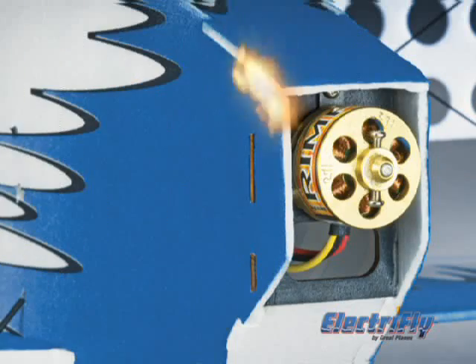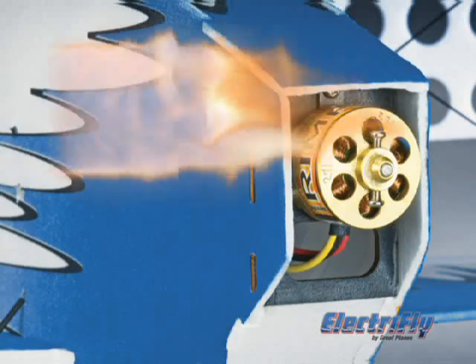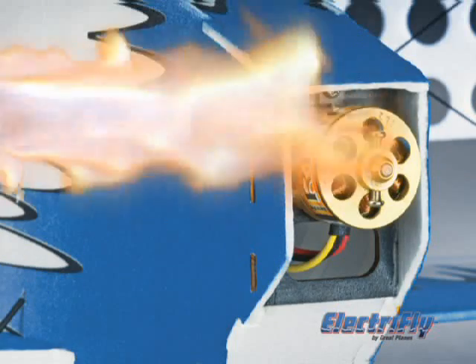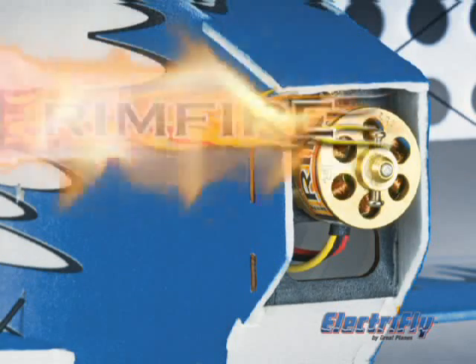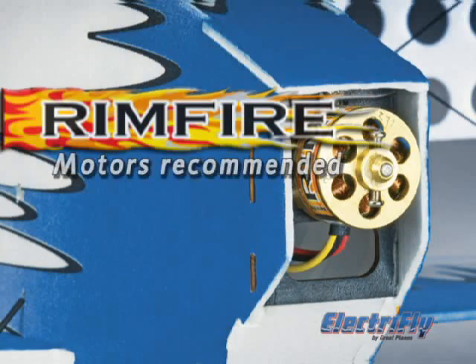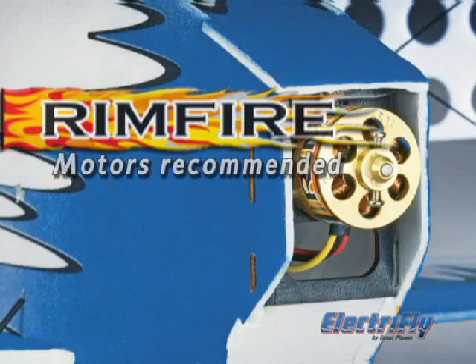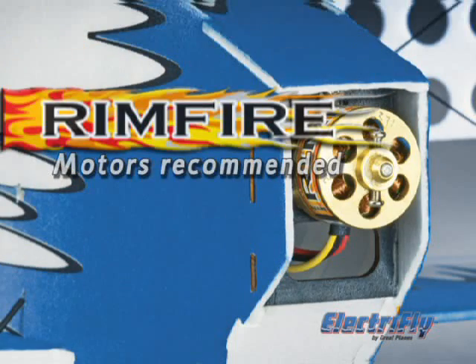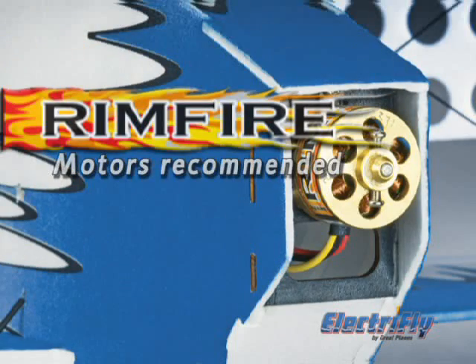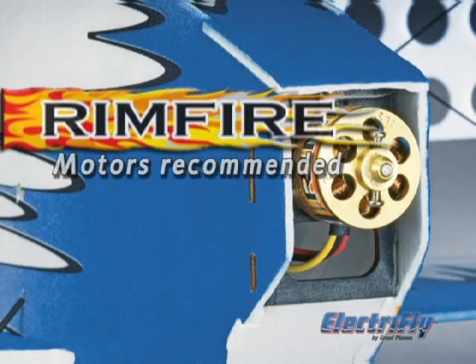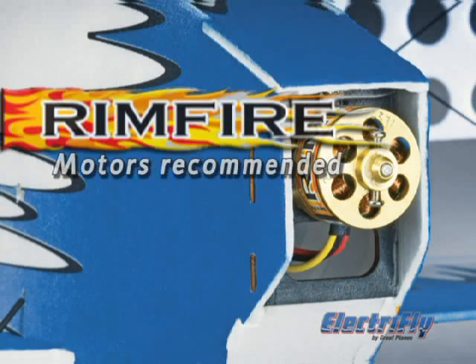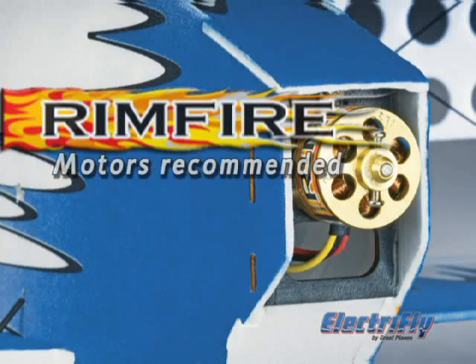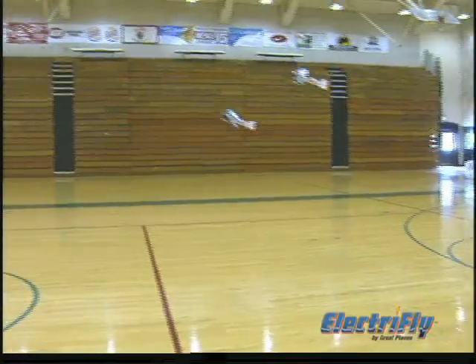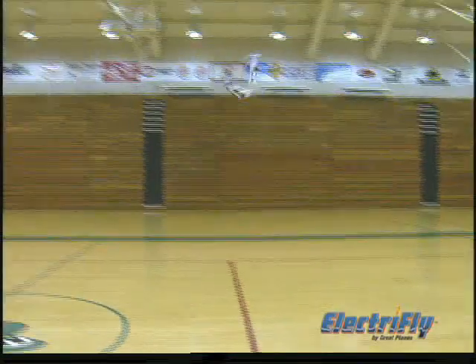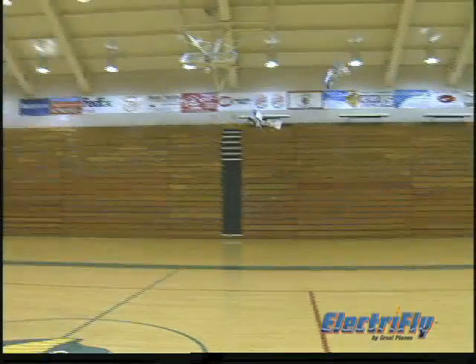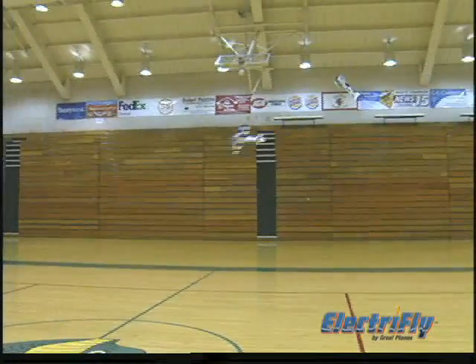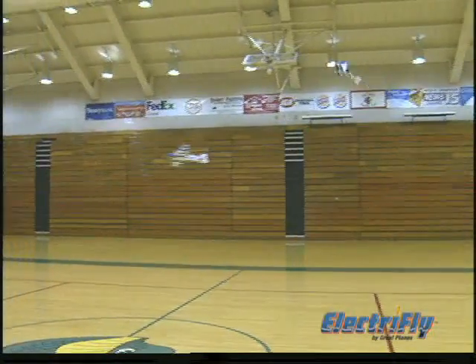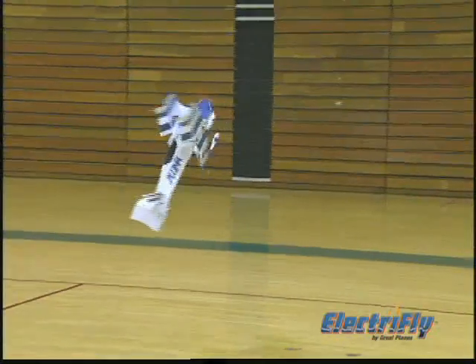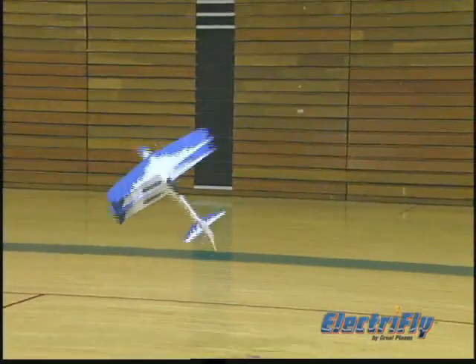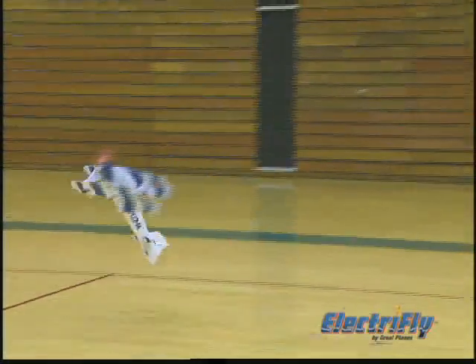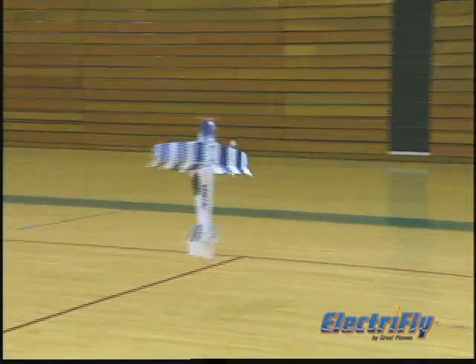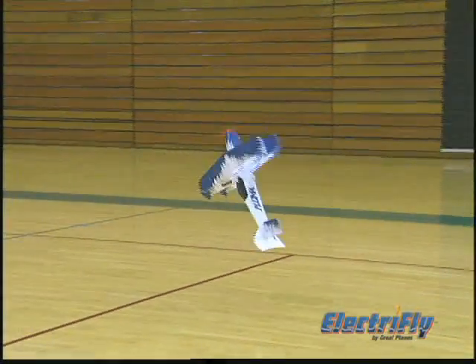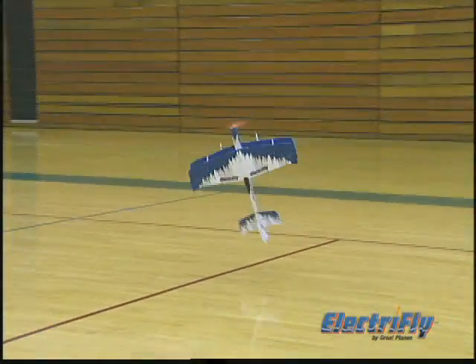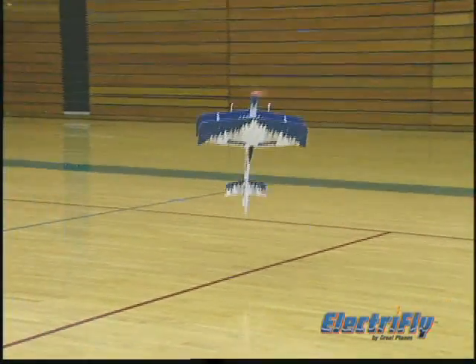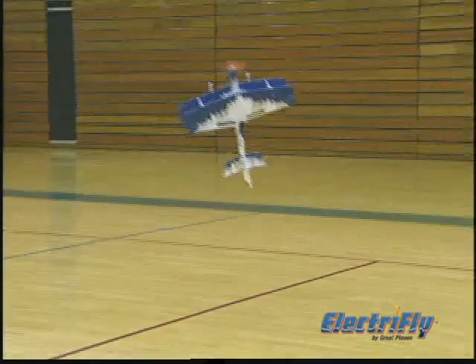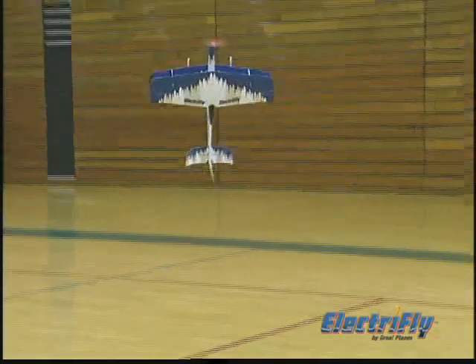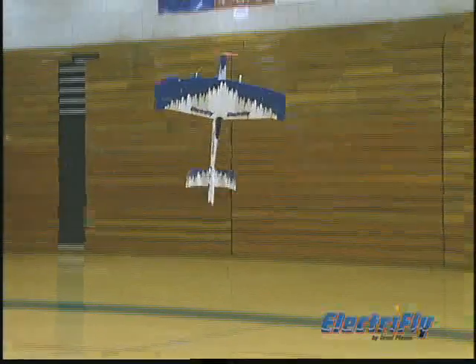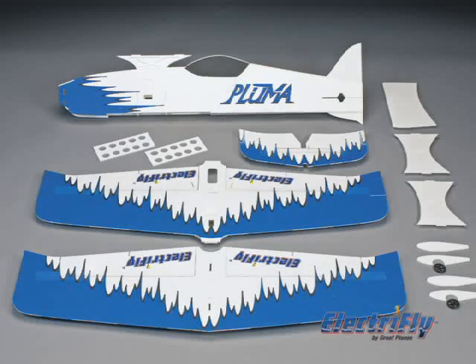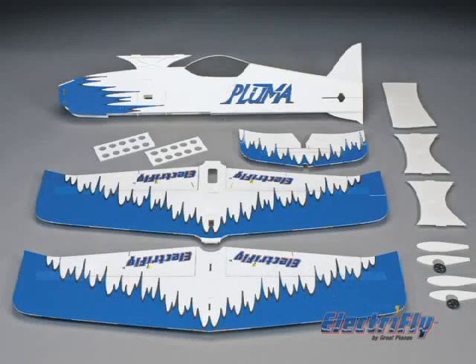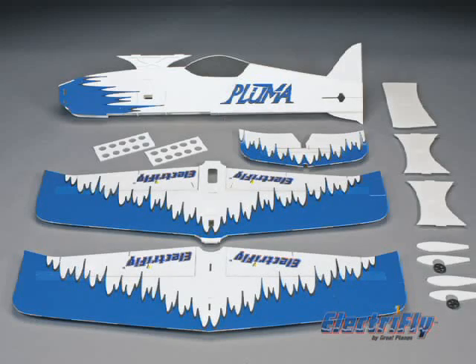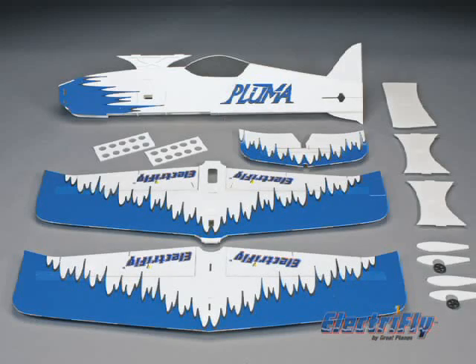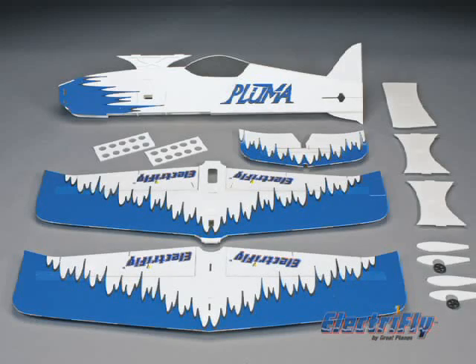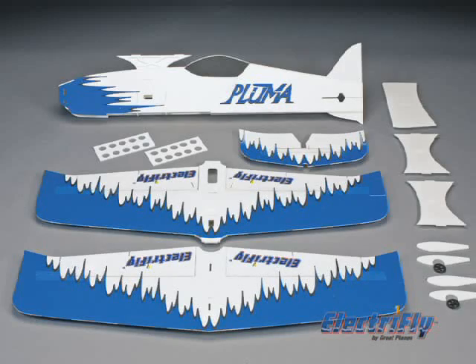The Pluma performs brilliantly with the smallest OutRunner brushless motors. But with its generous wing area, you'll be able to experiment with any number of motor battery combinations. It only takes about an hour to have the Pluma quite ready.